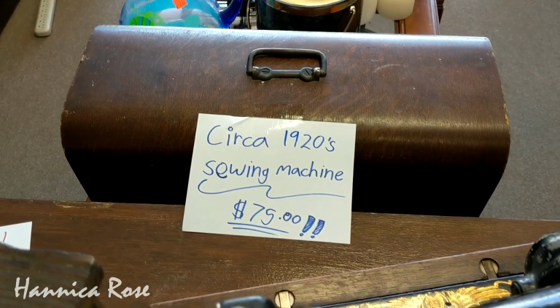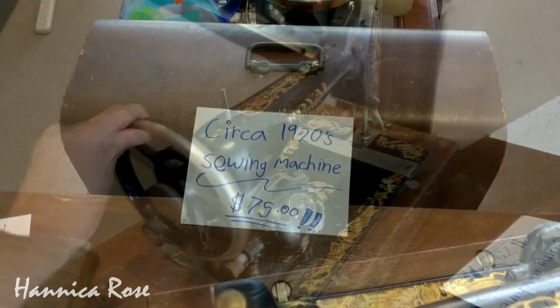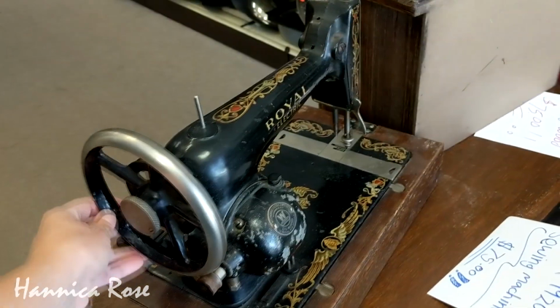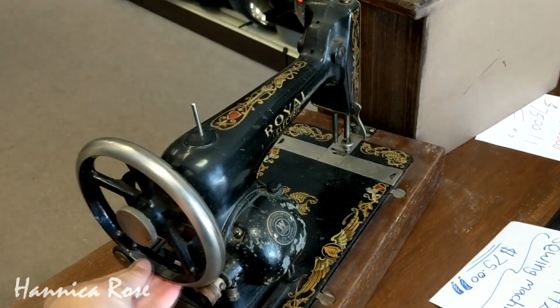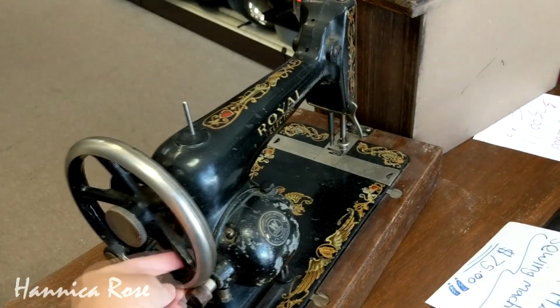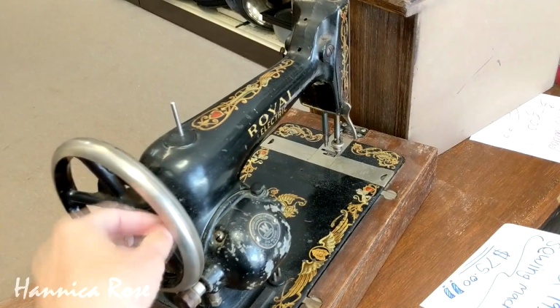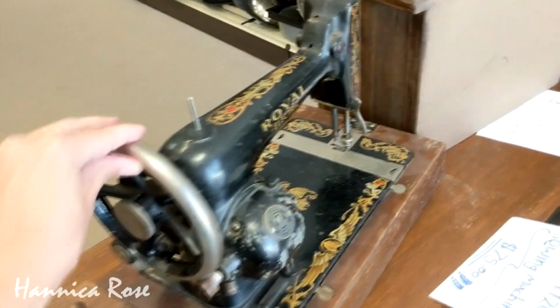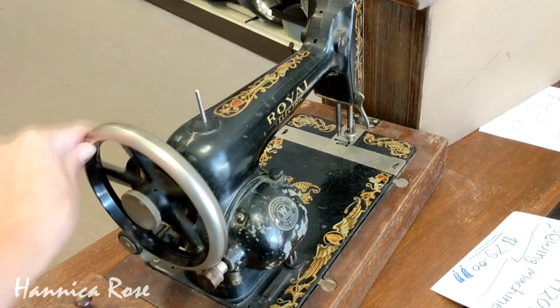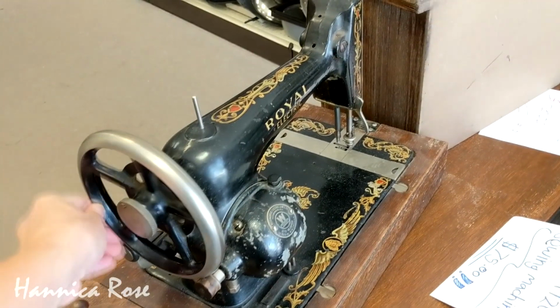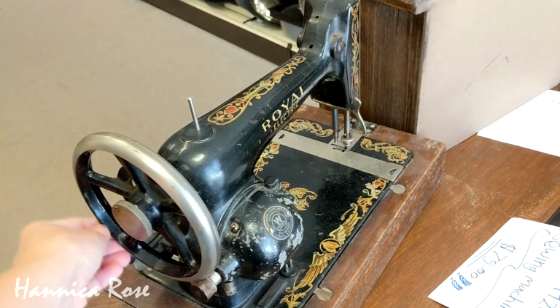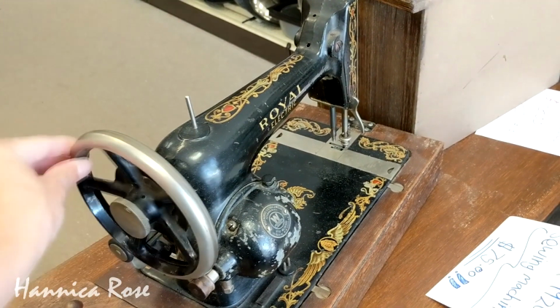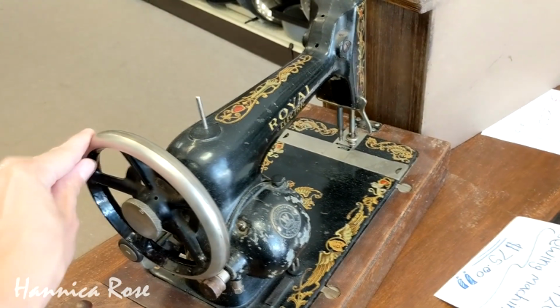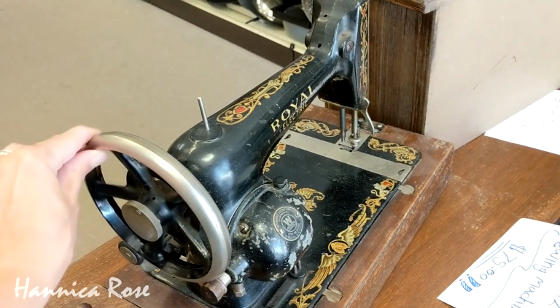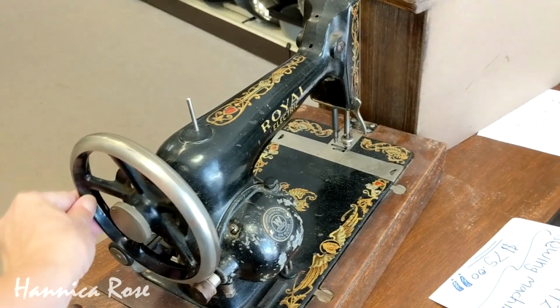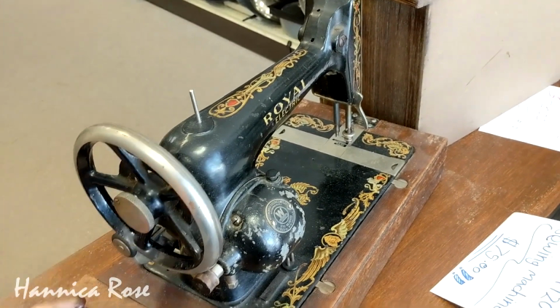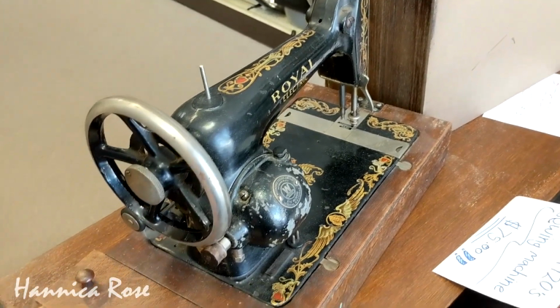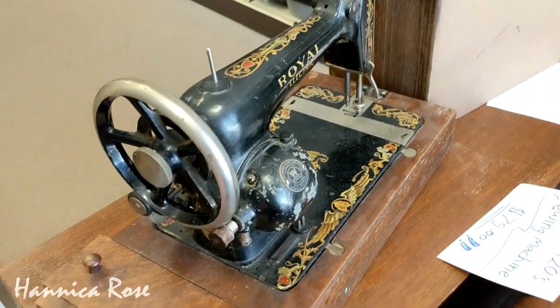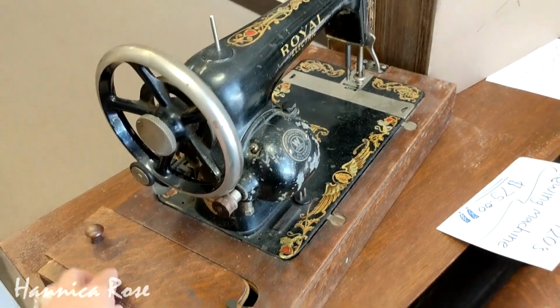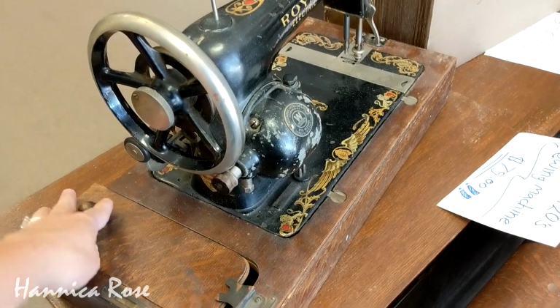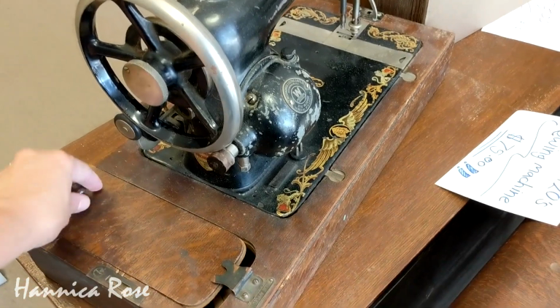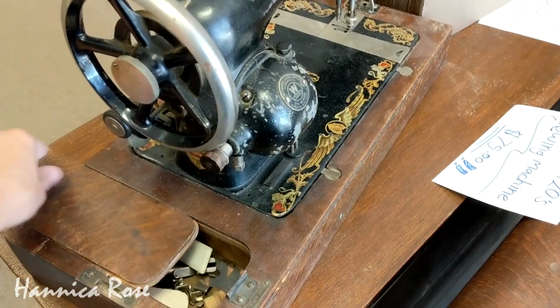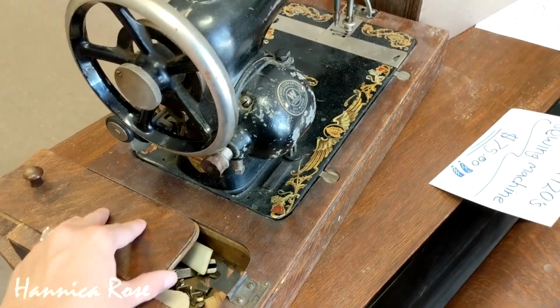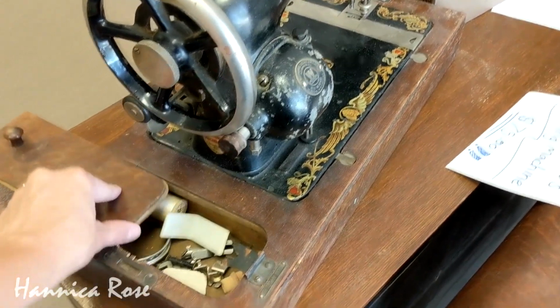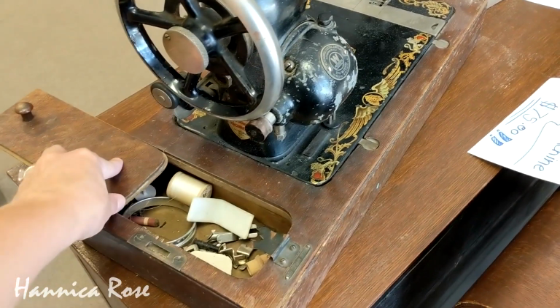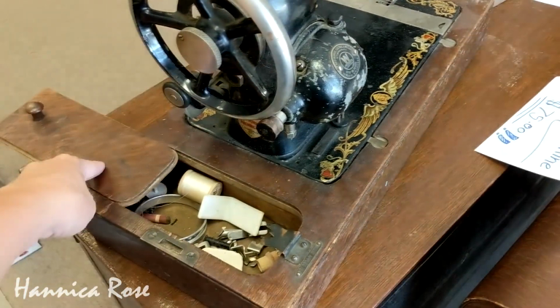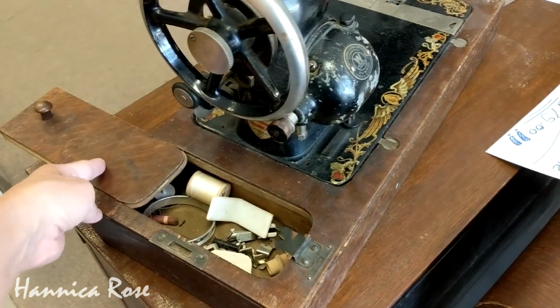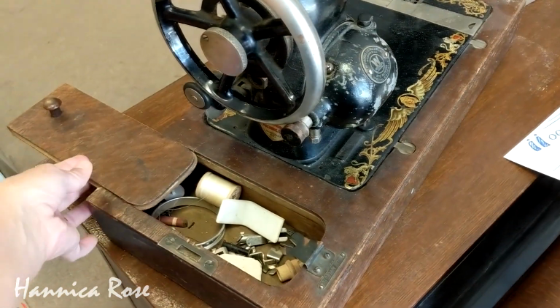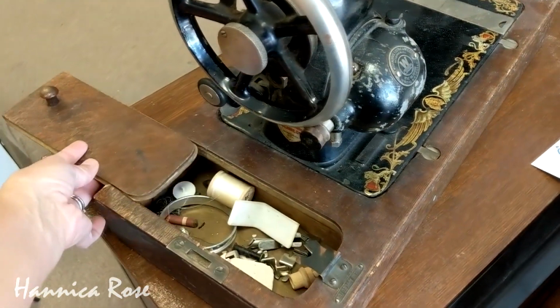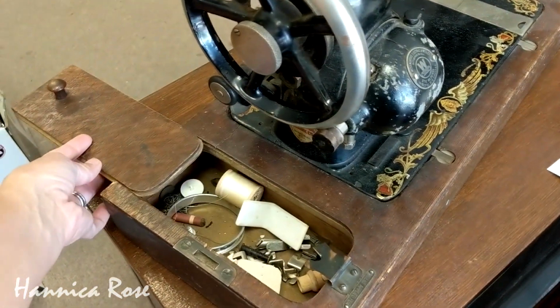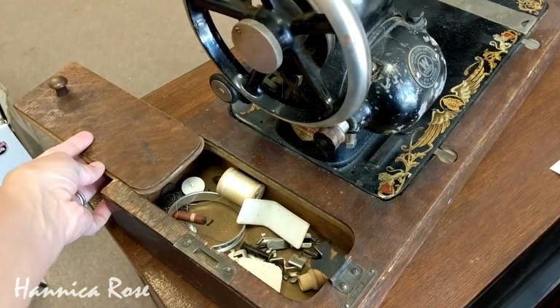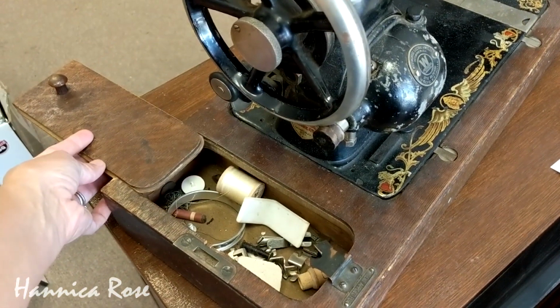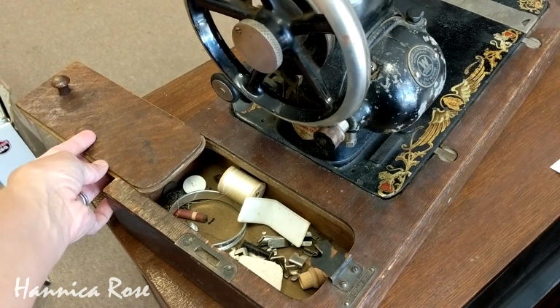I actually have a sewing machine very similar to this one here. Mine was a little bit older — I think it dated back to around 1906. I only paid $25 for mine and I absolutely love it.